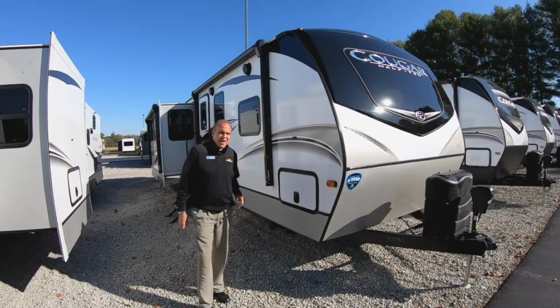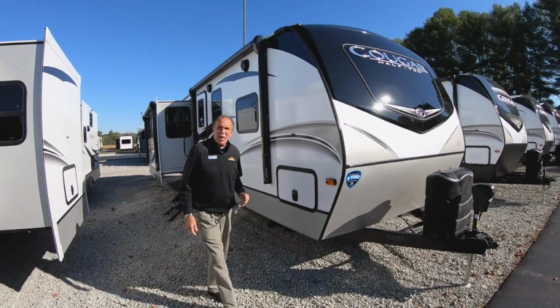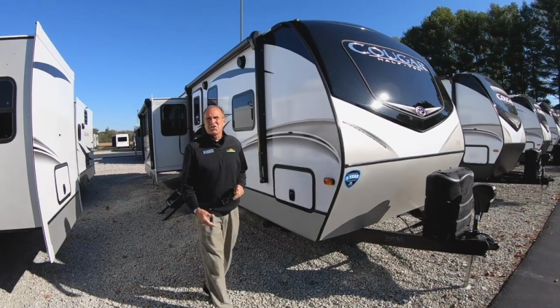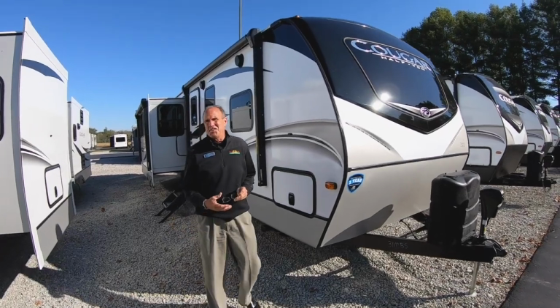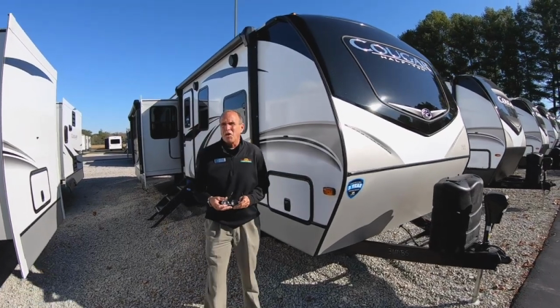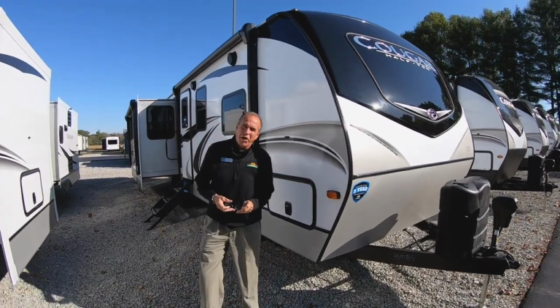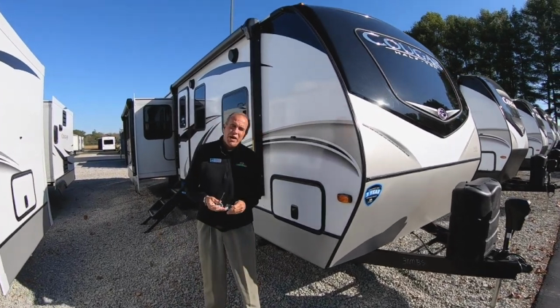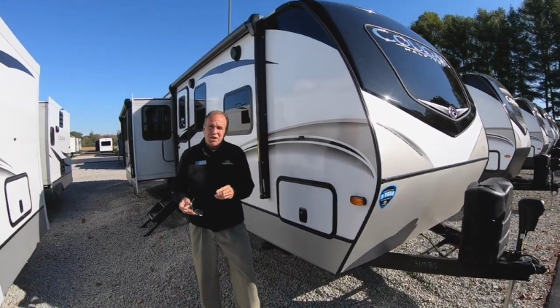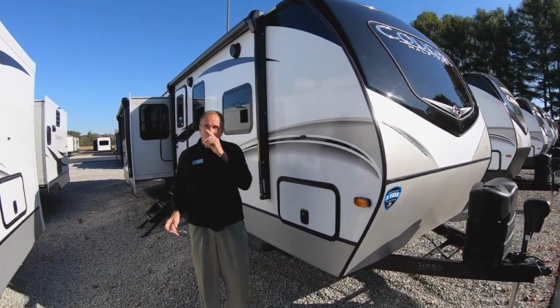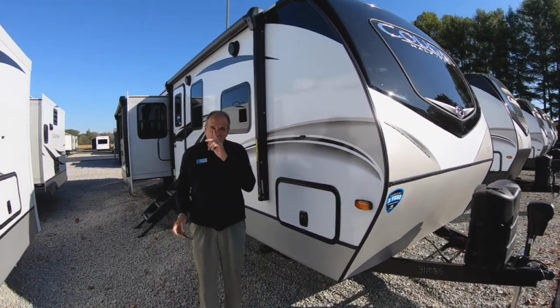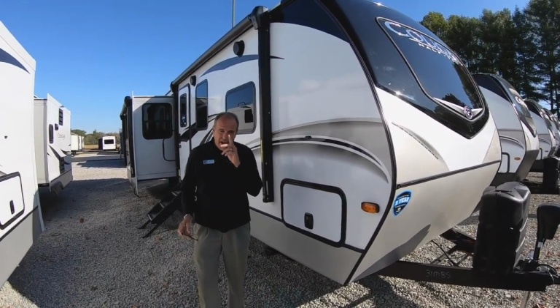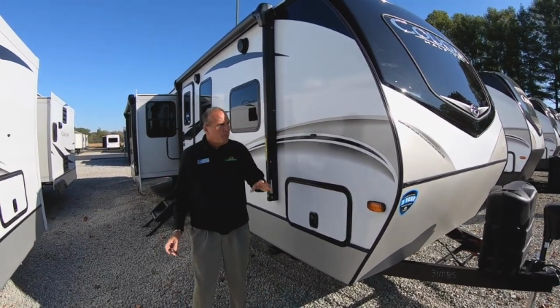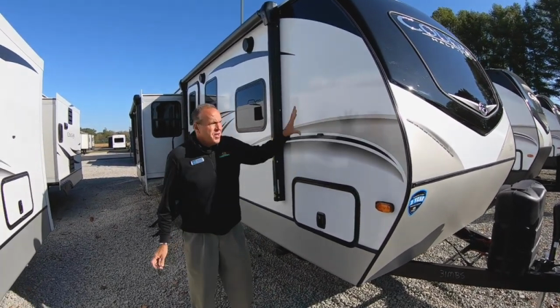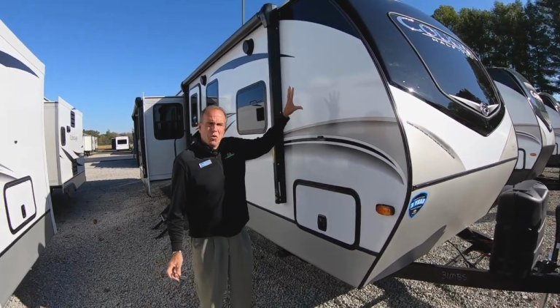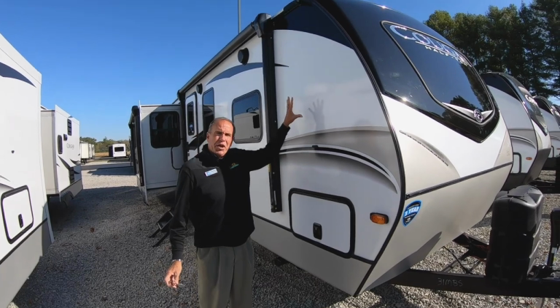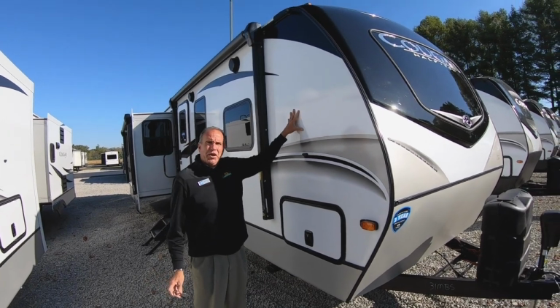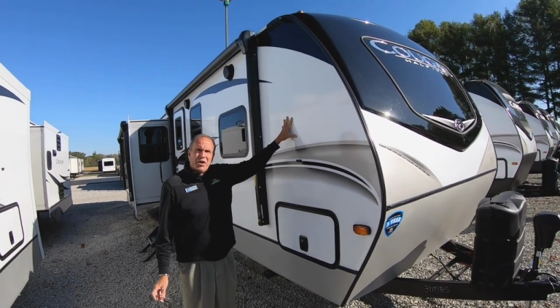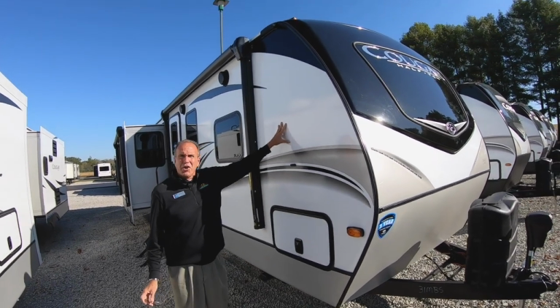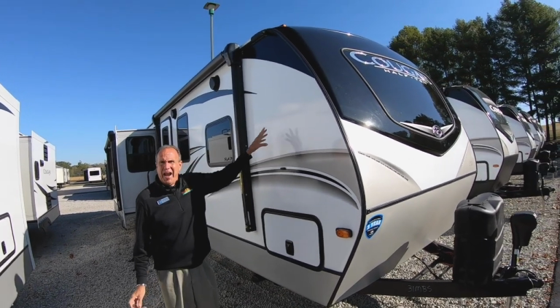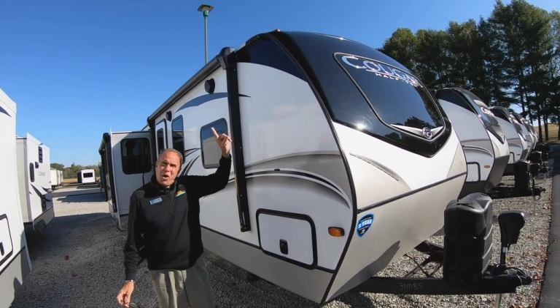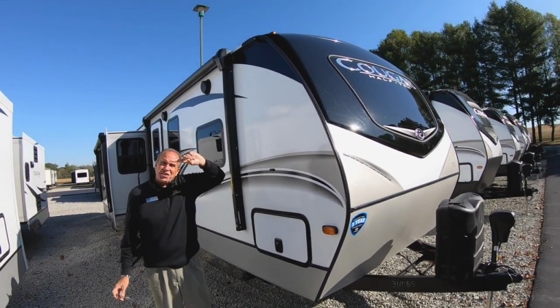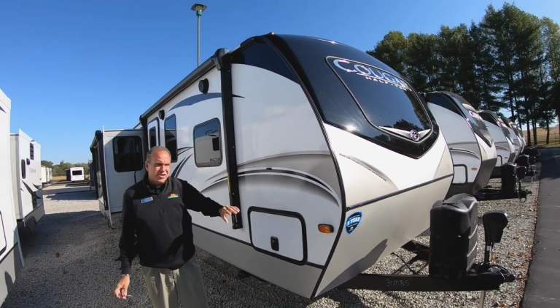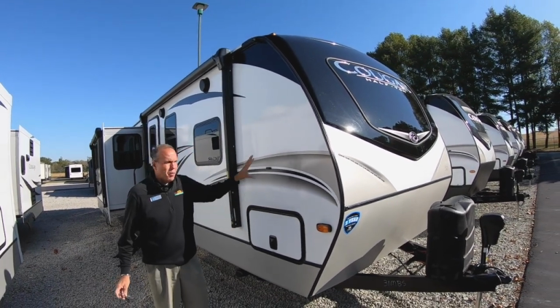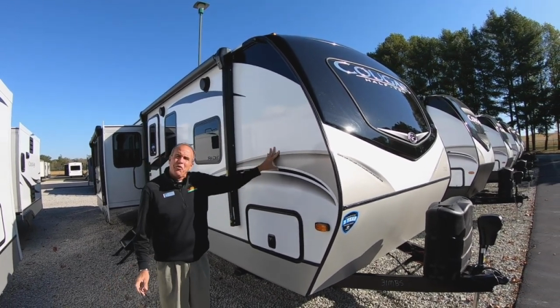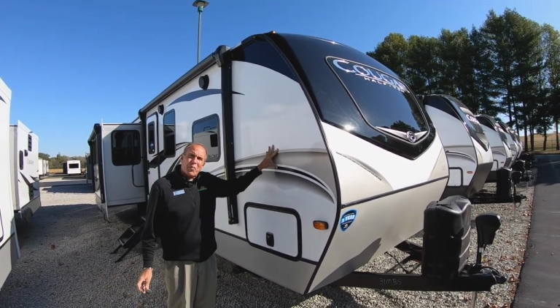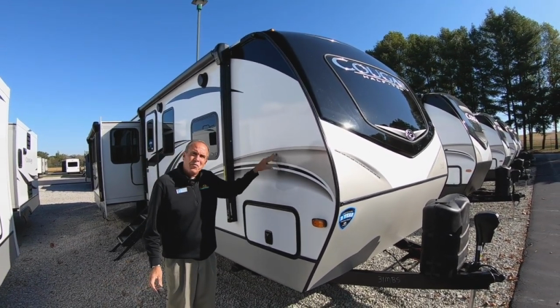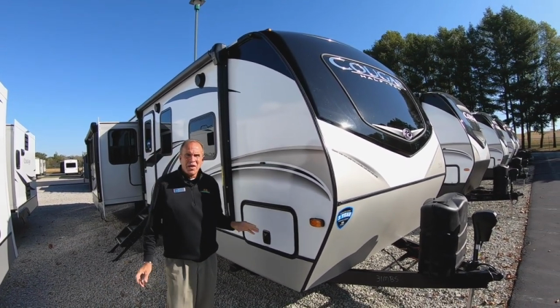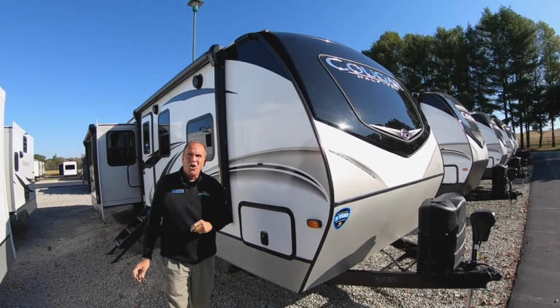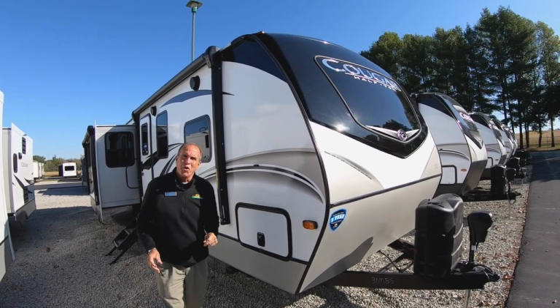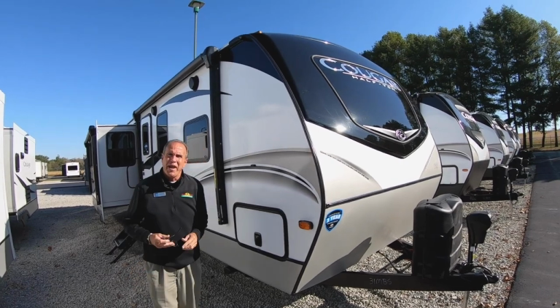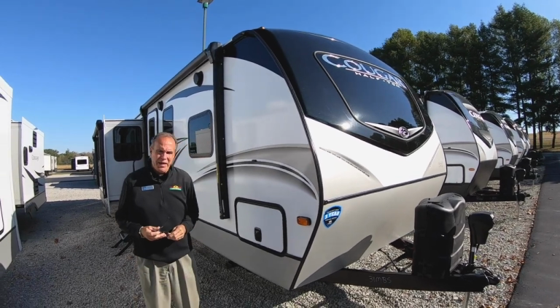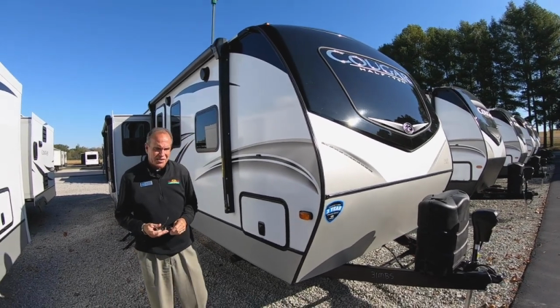Hey everybody, it's John Stout at Walnut Ridge and it's Walk-through Wednesday. Today we're doing a 2020 Cougar, and the bonus today is this brand new floor plan called the 31MBS.